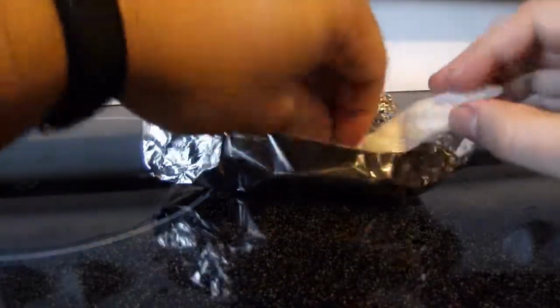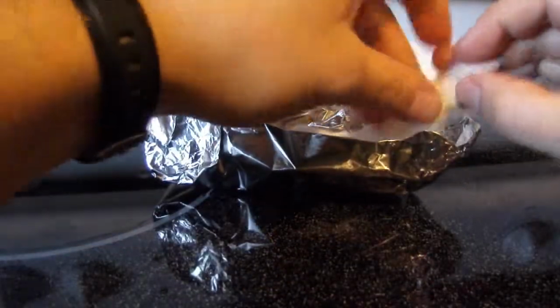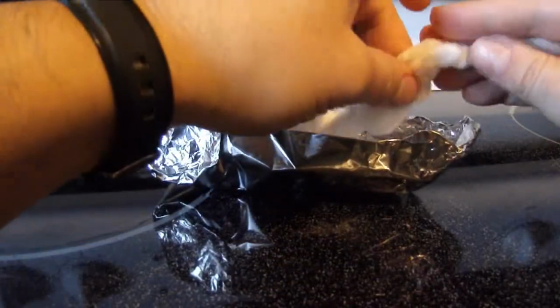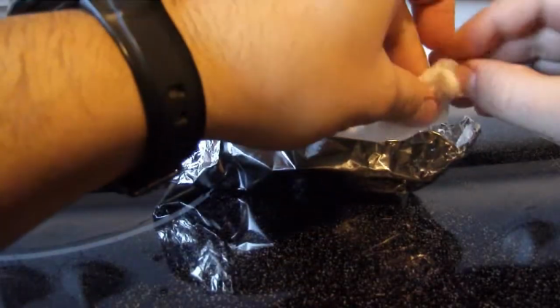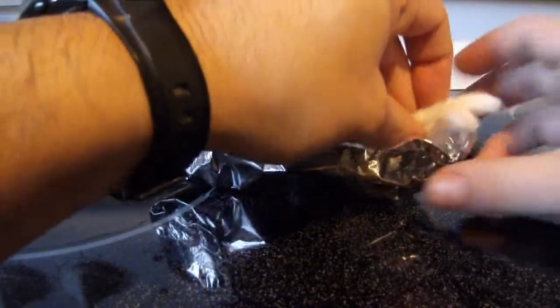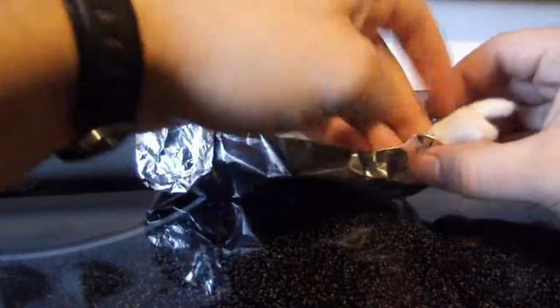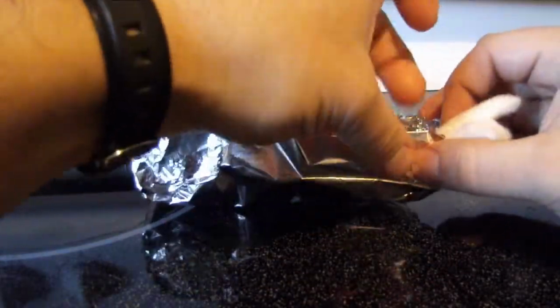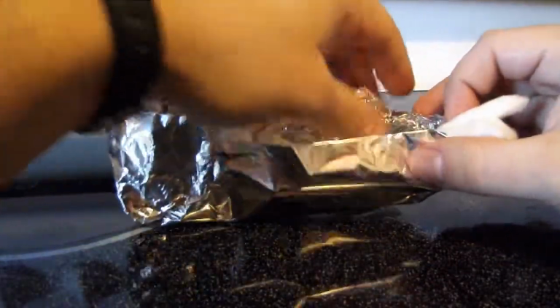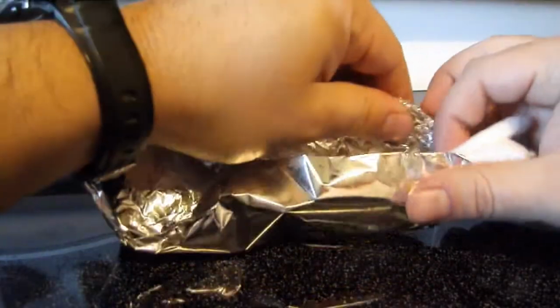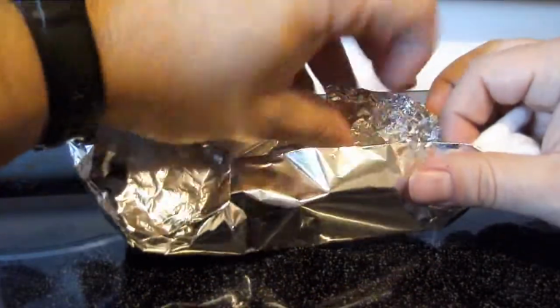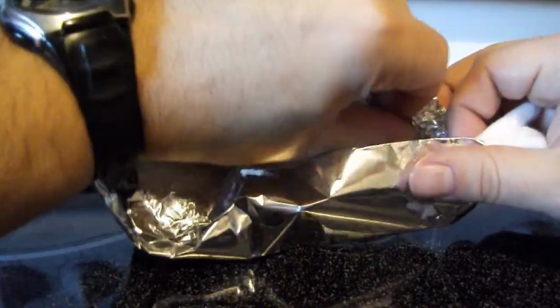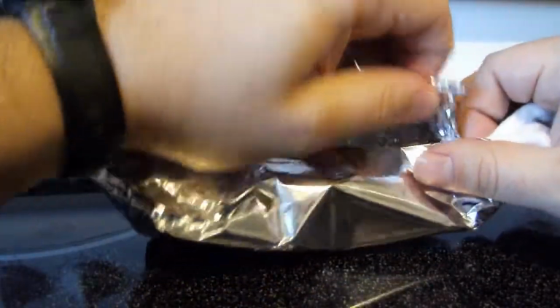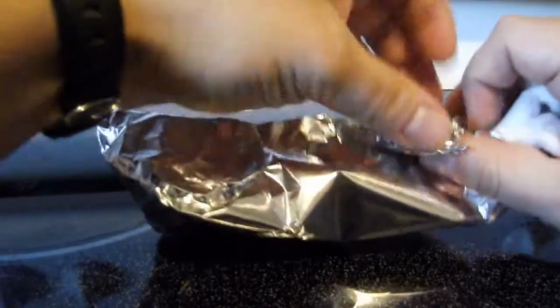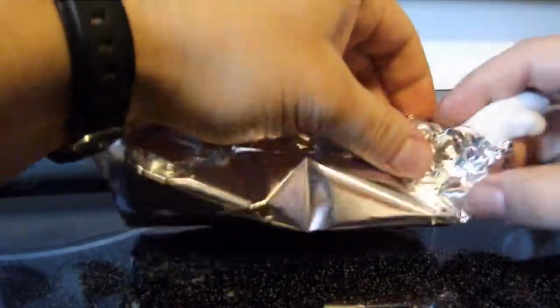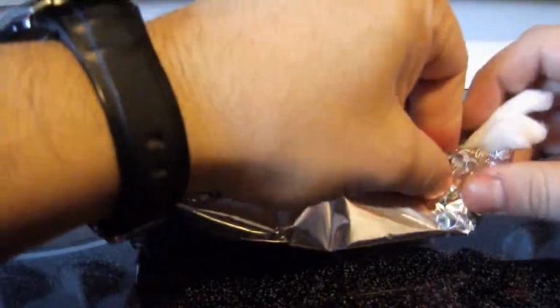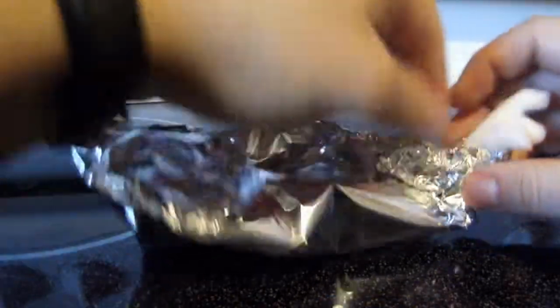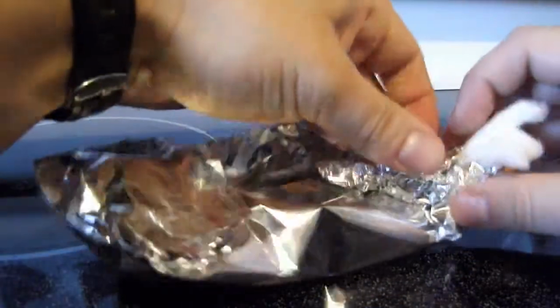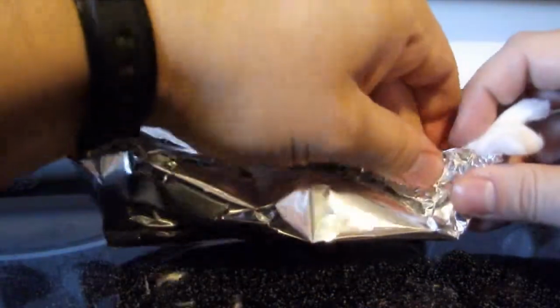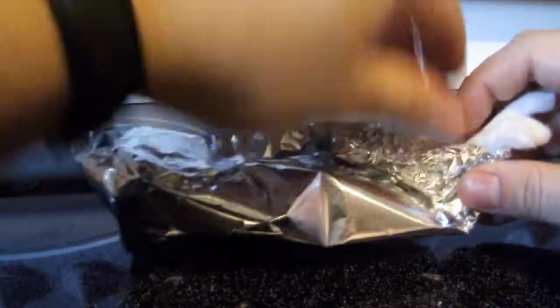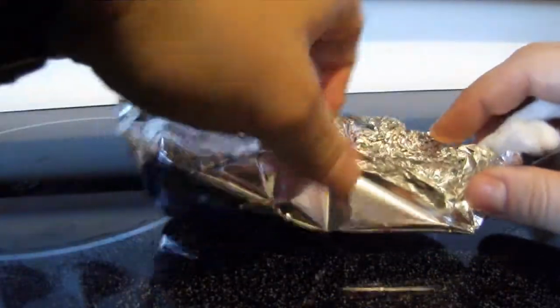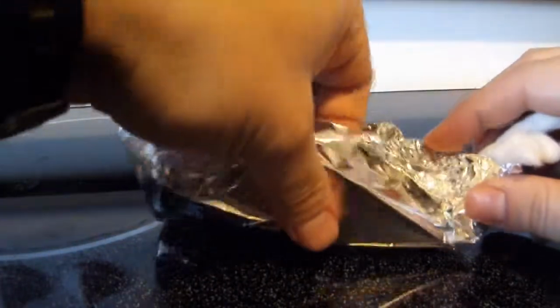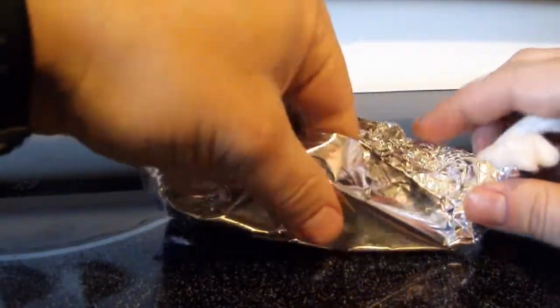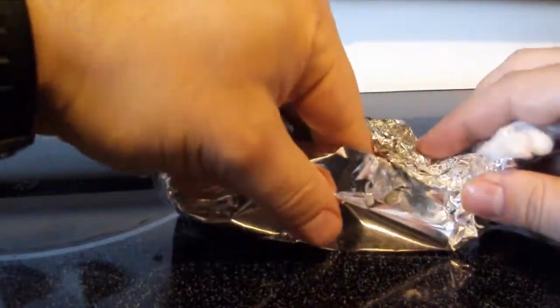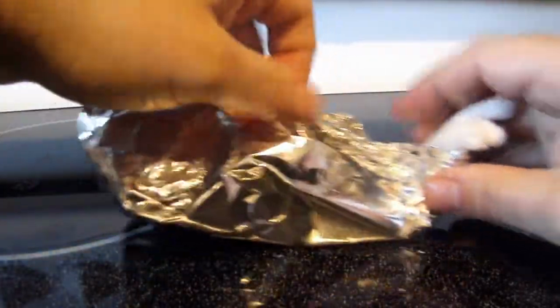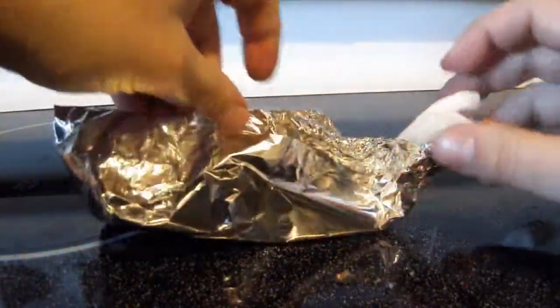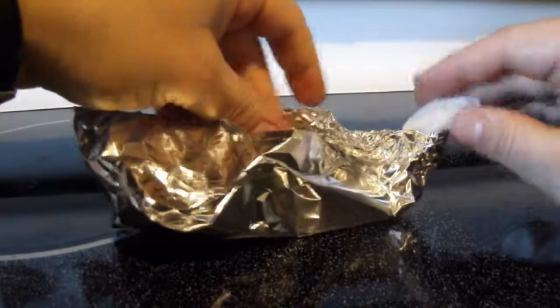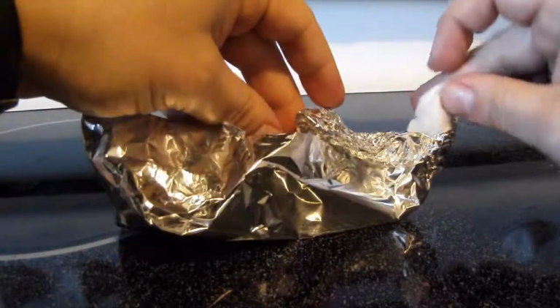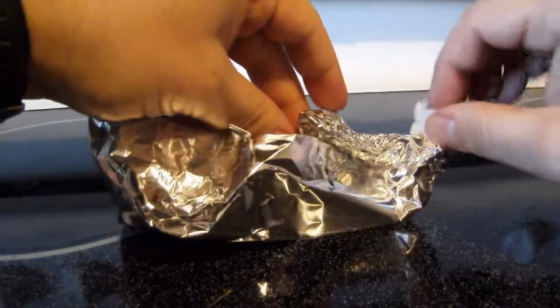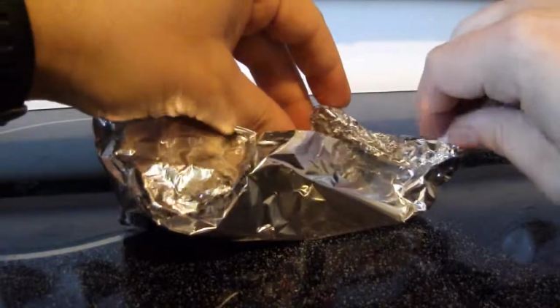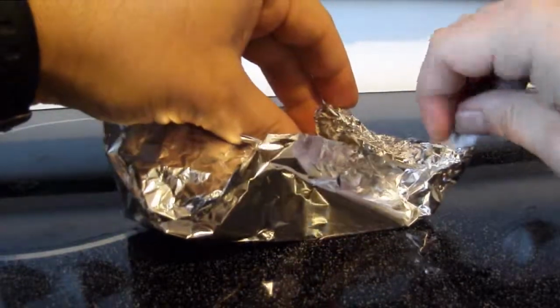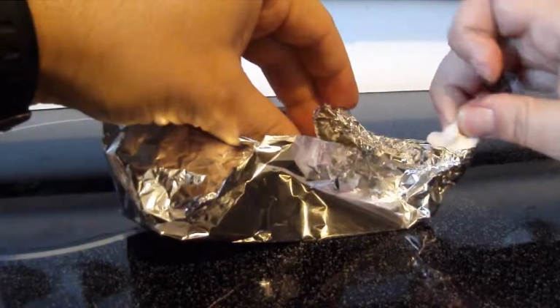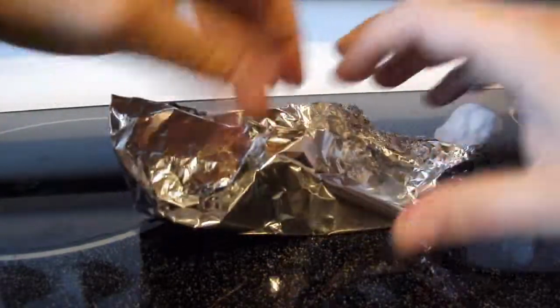Place the wick in the aluminum foil pan and squeeze the foil to hold the wick in place. This also limits how far down the wick will burn. If the wick is left exposed without the foil, the wick will burn down to the surface of the oil.